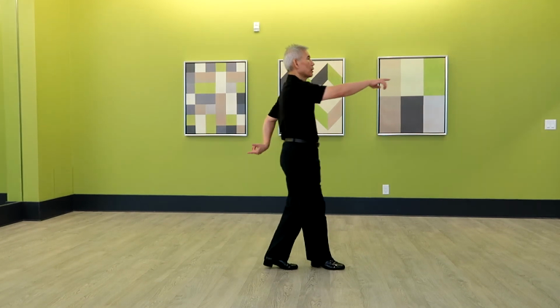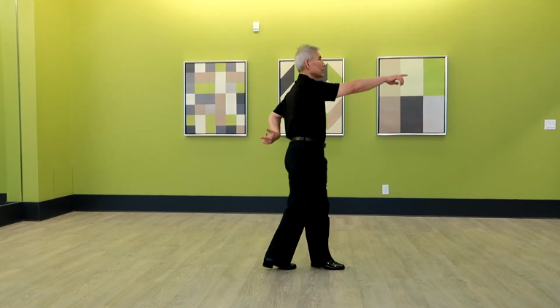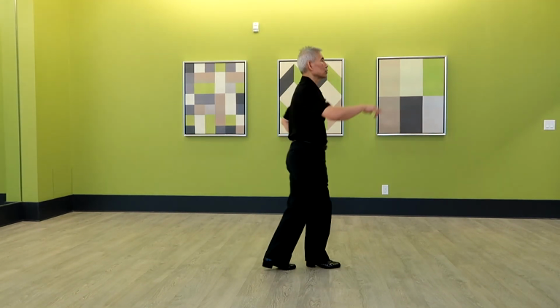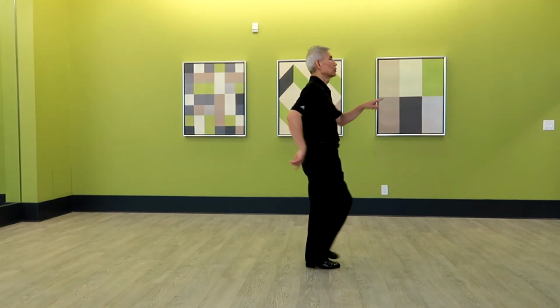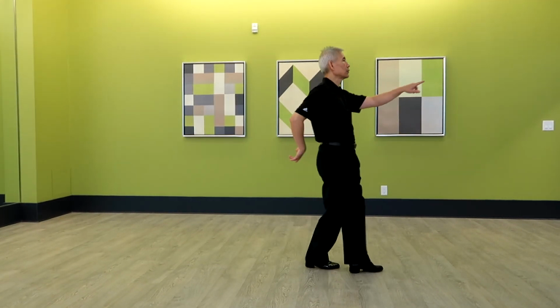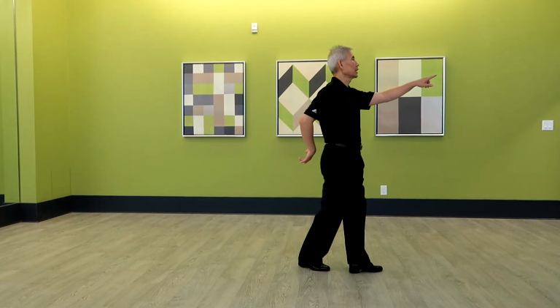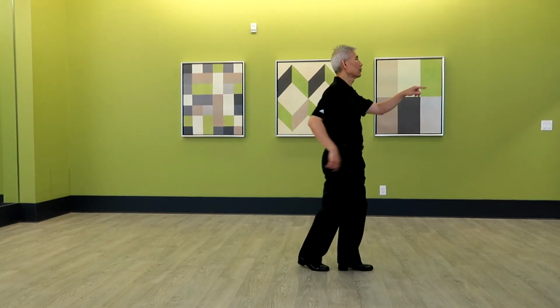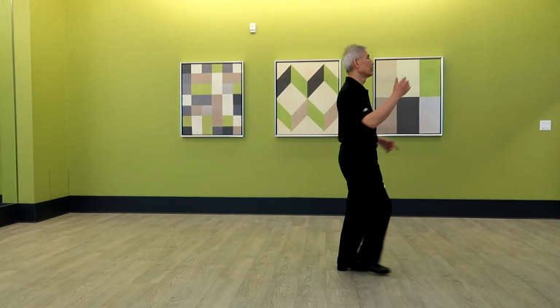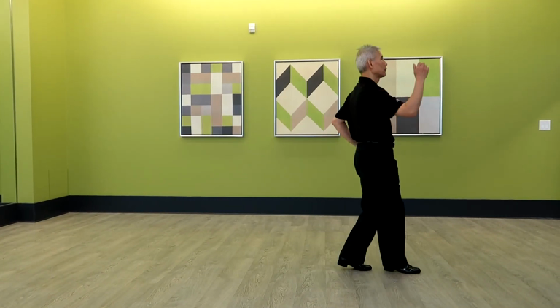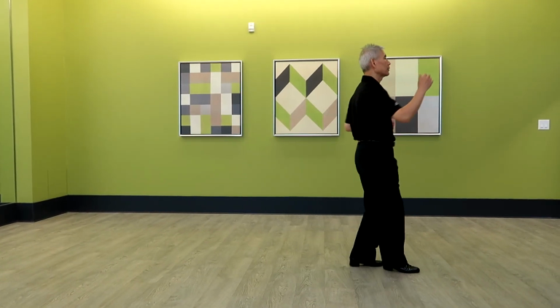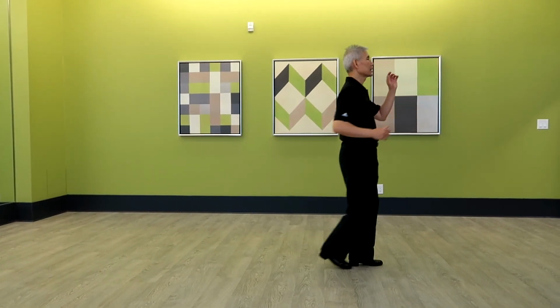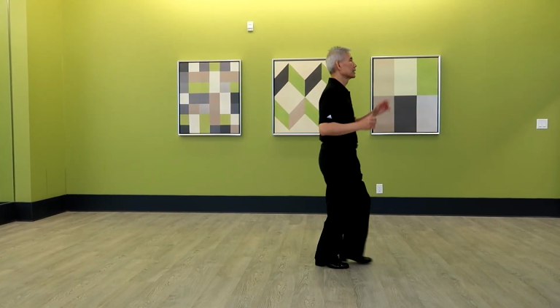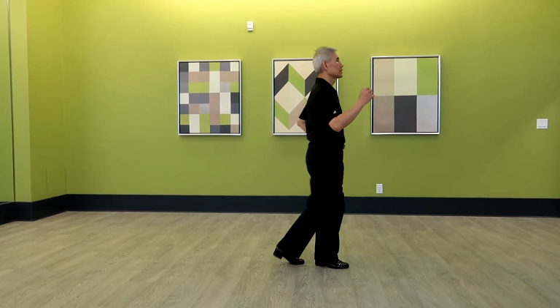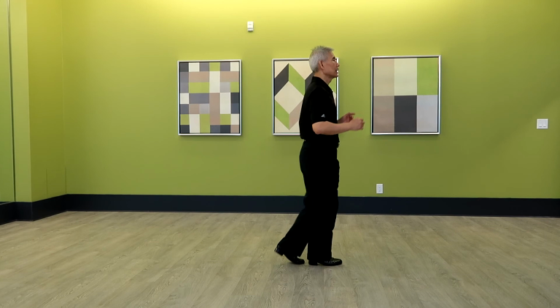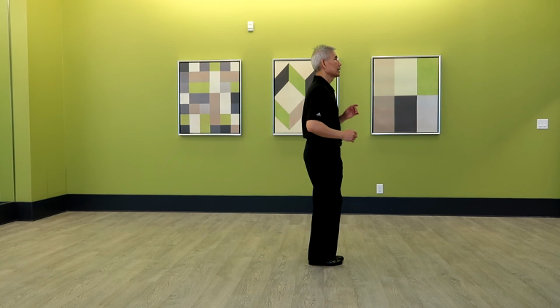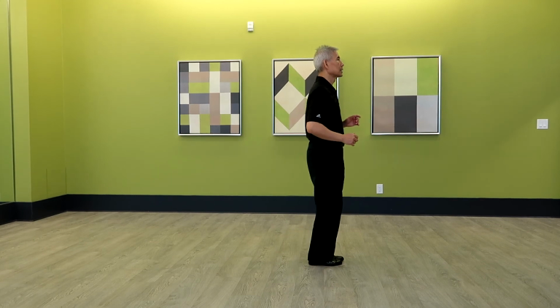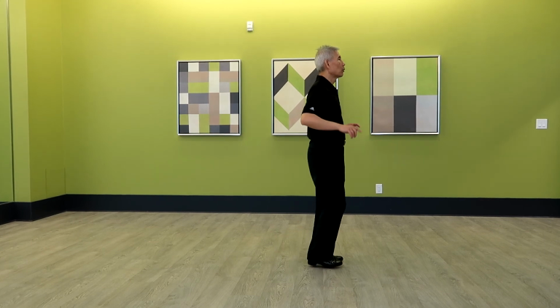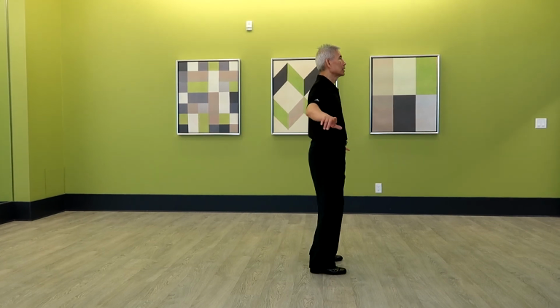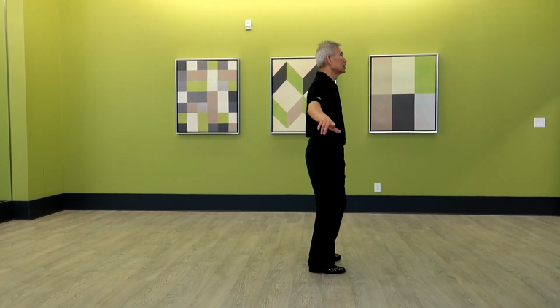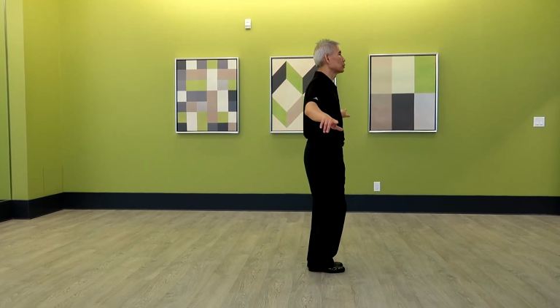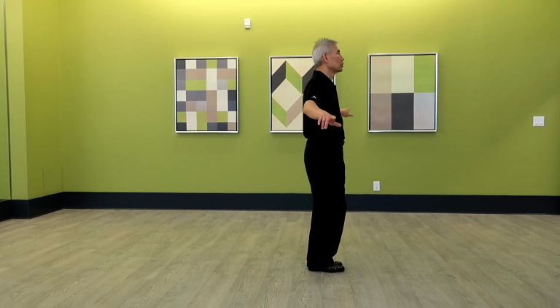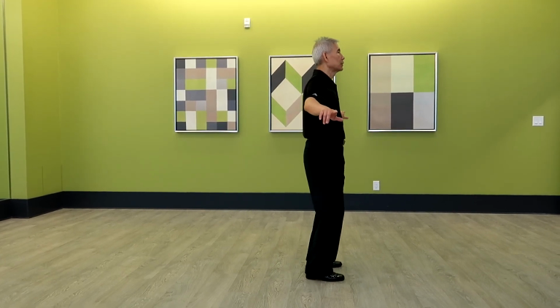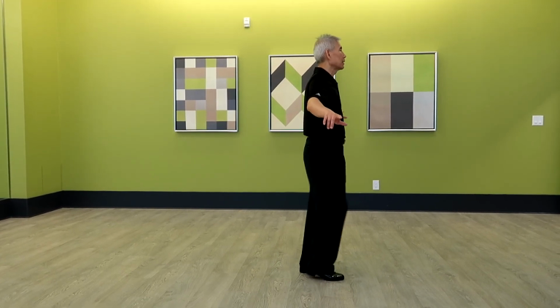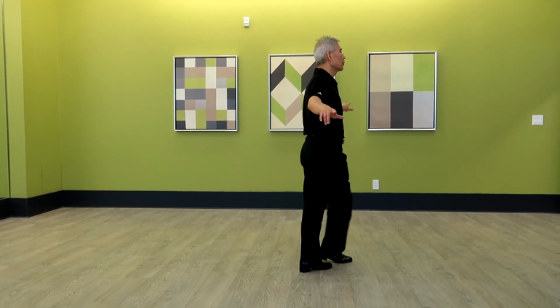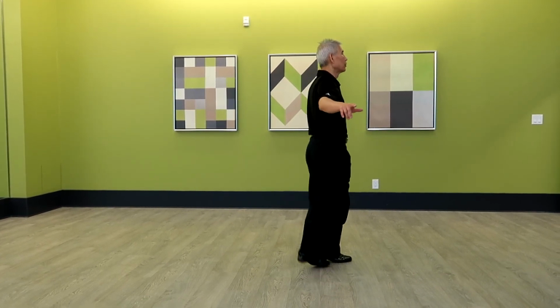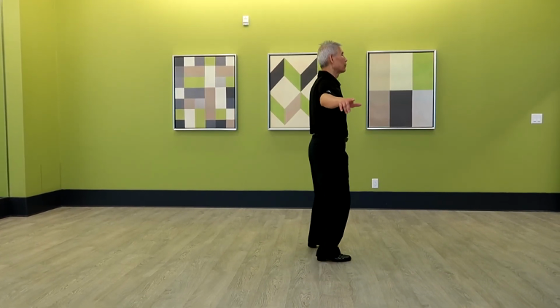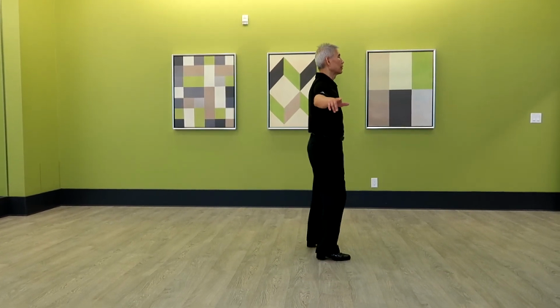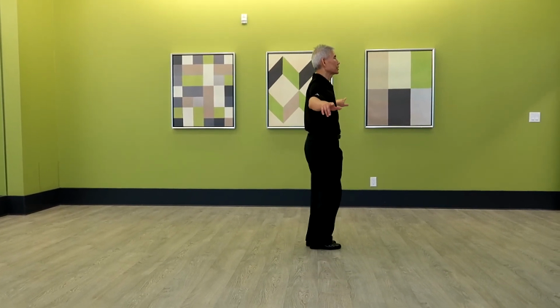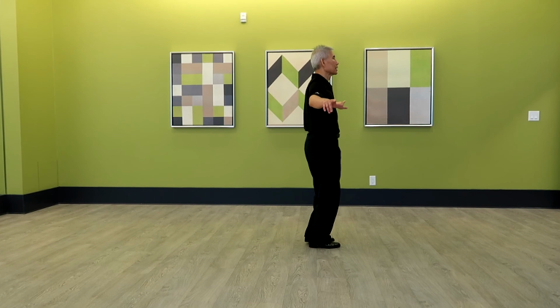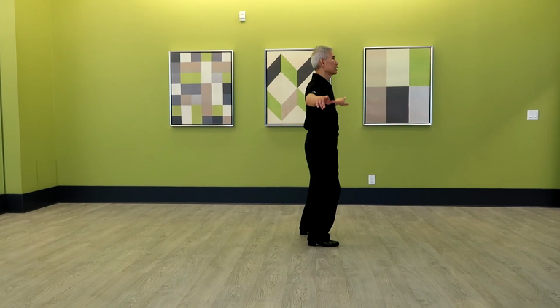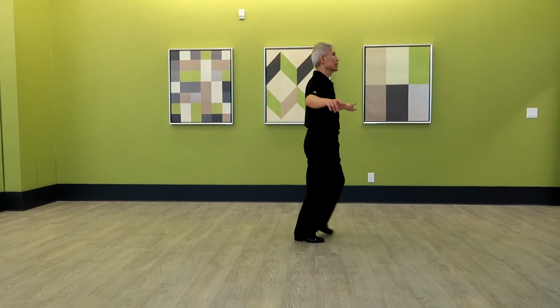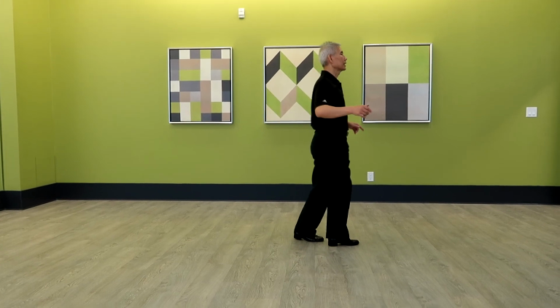1 and 2, 3 and 4, 5 and 6, 7 and 8. 1, 2, 3 and 4, 5, 6, 7 and 8.